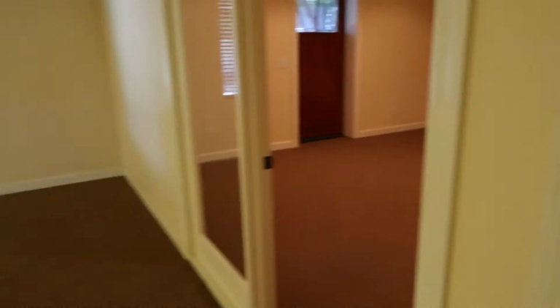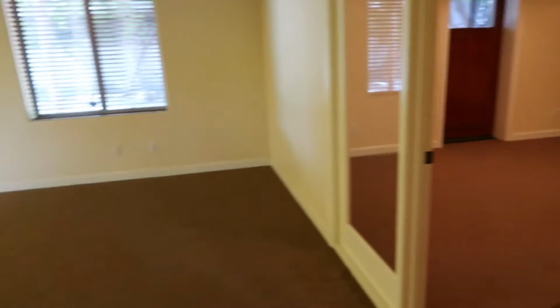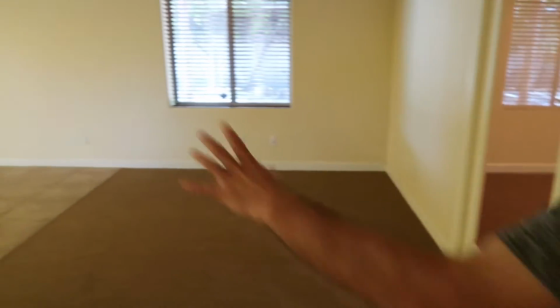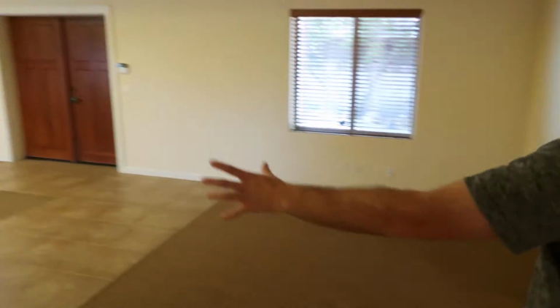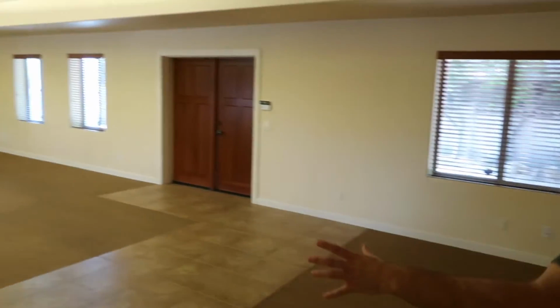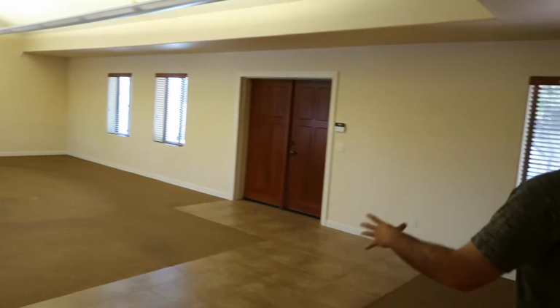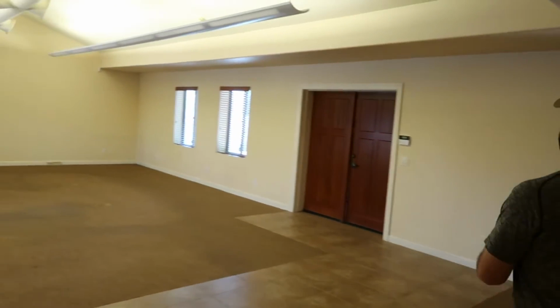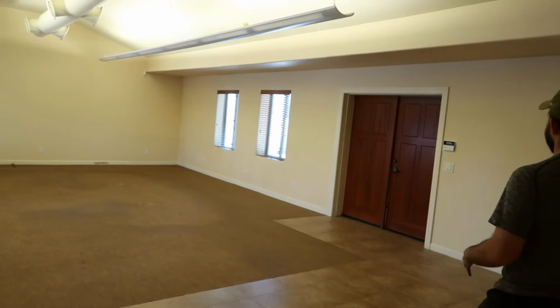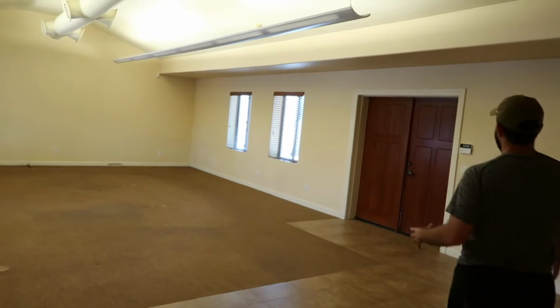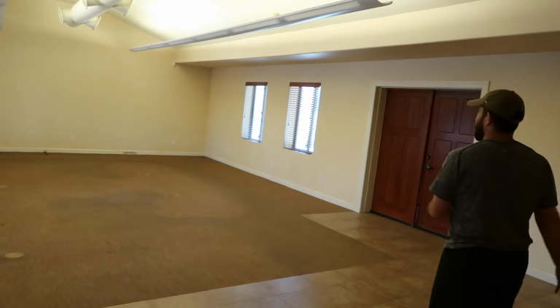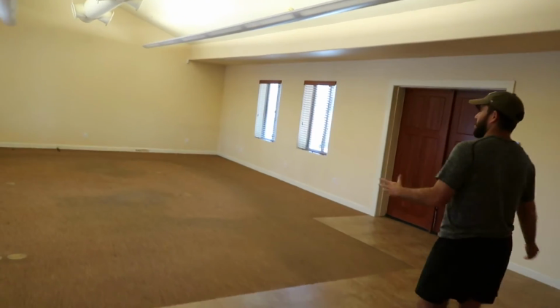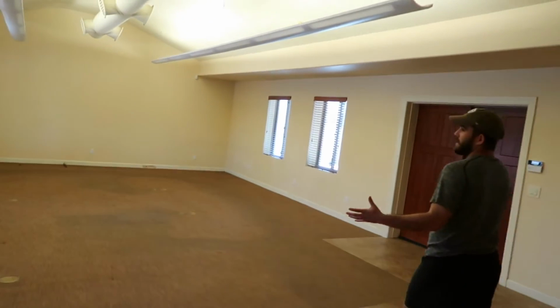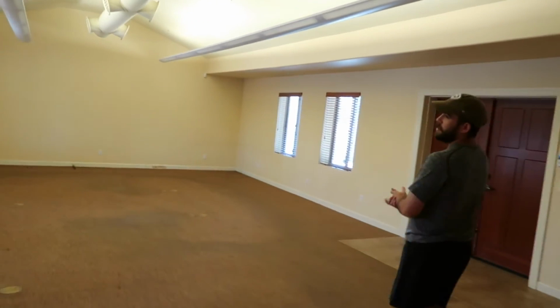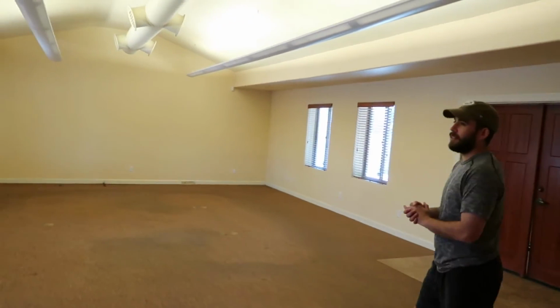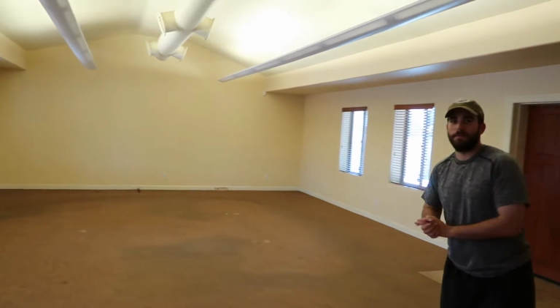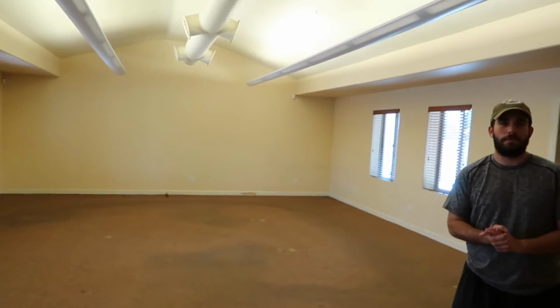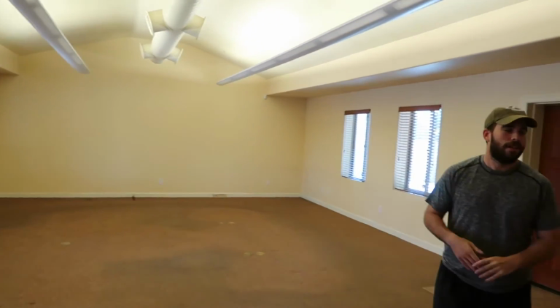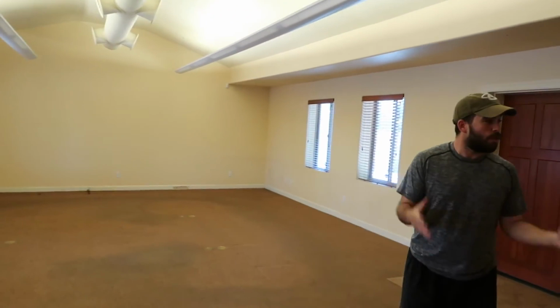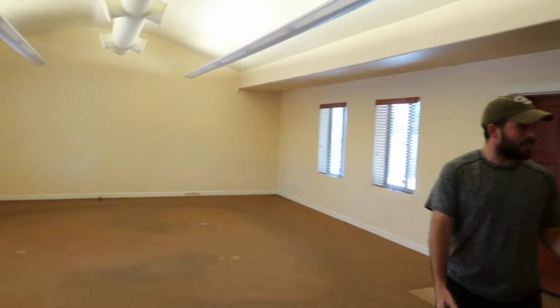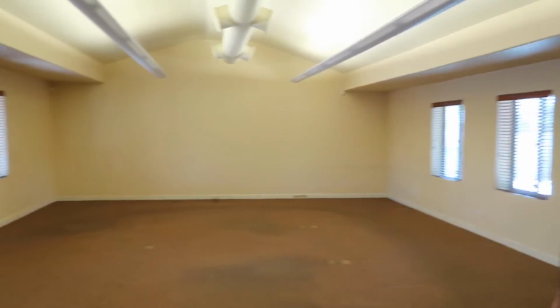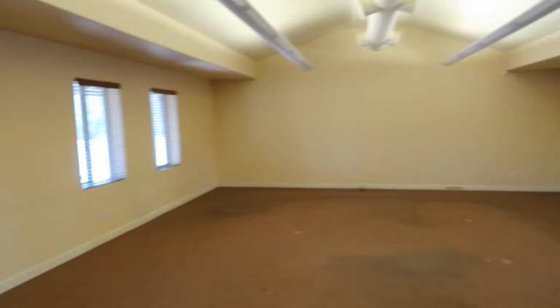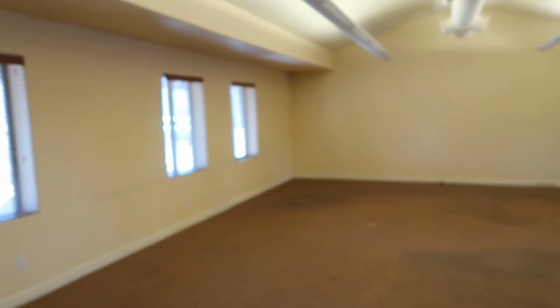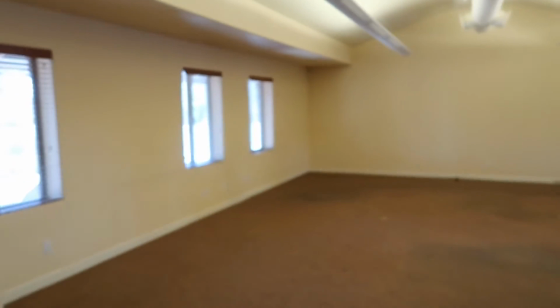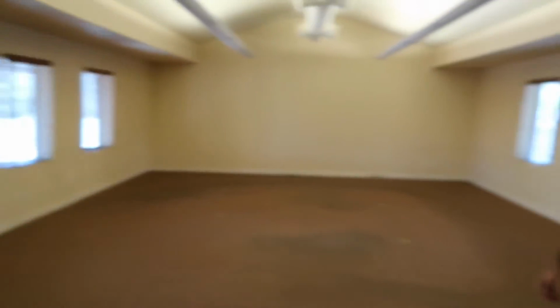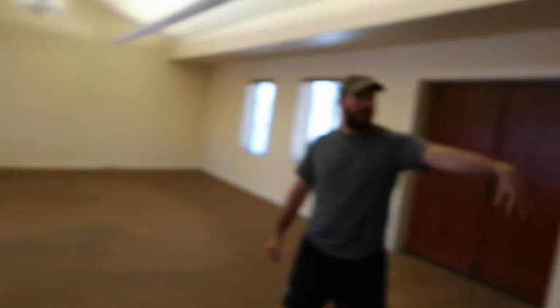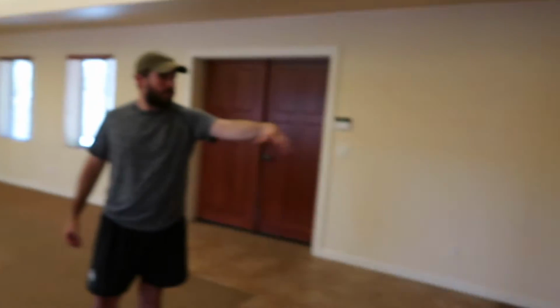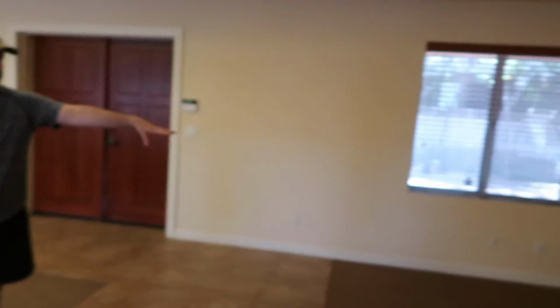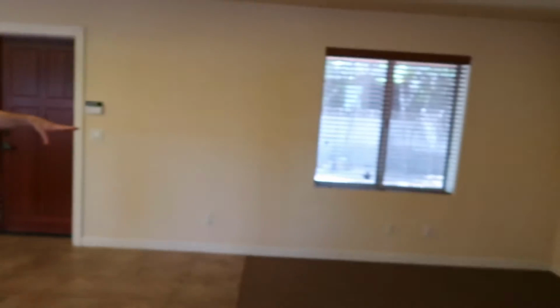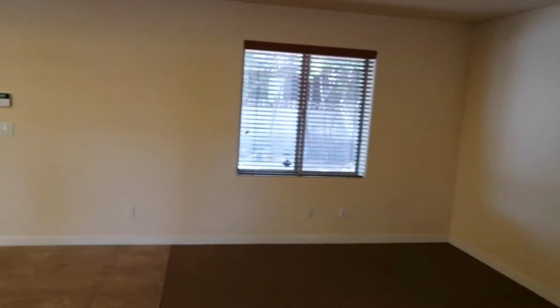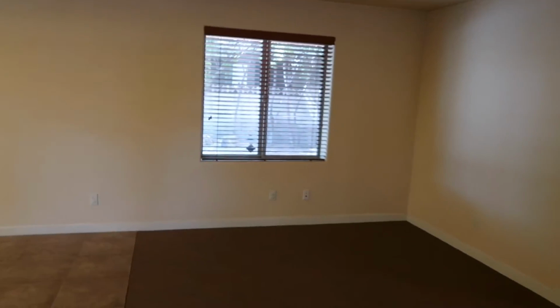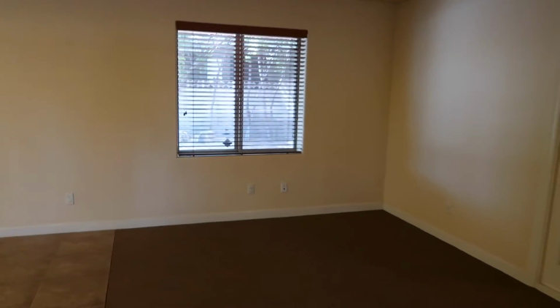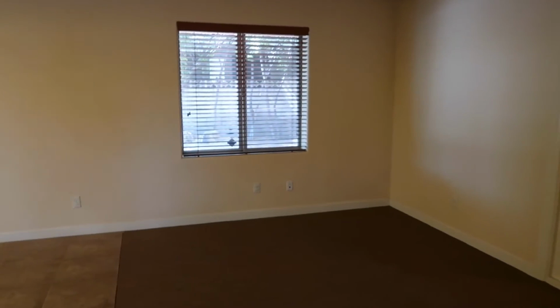Over here, we're going to have Shannon, who's going to be our TC, who's already with our team, moving to this office. She'll have a little spot over here where she'll have her desk and her setup.